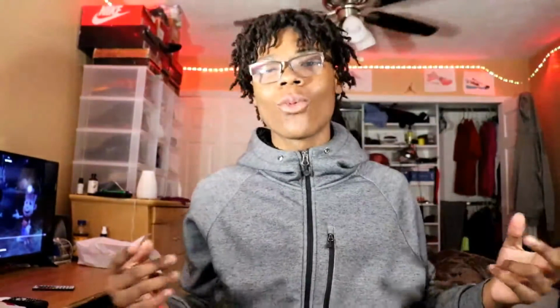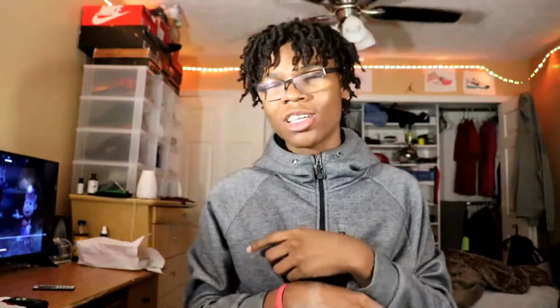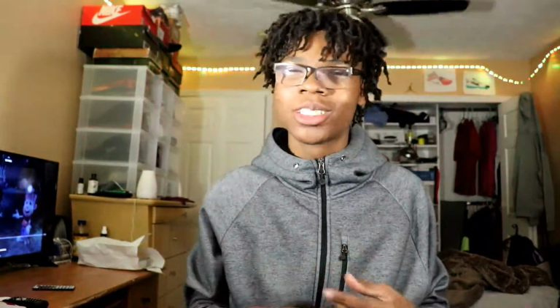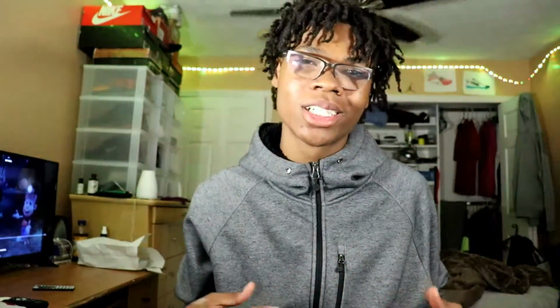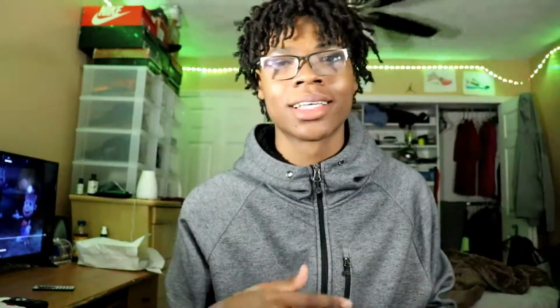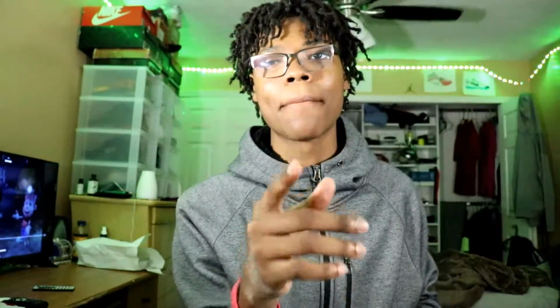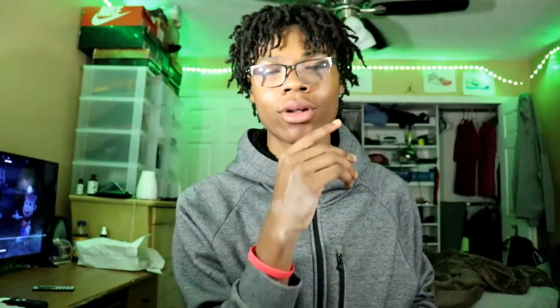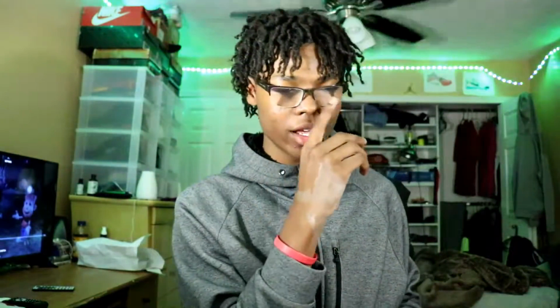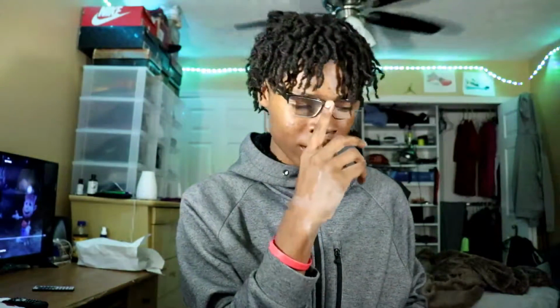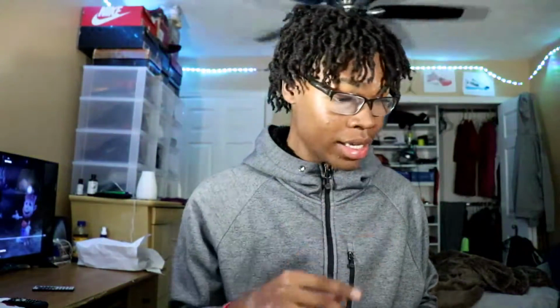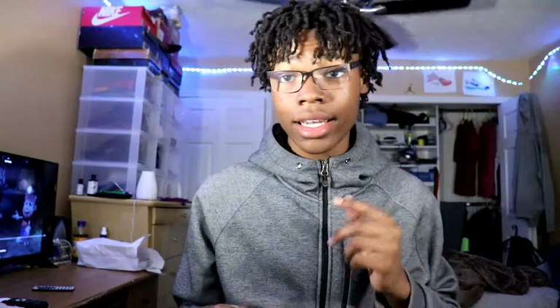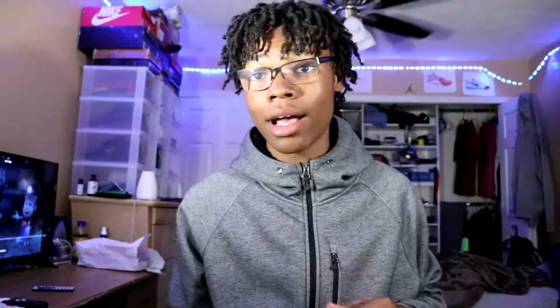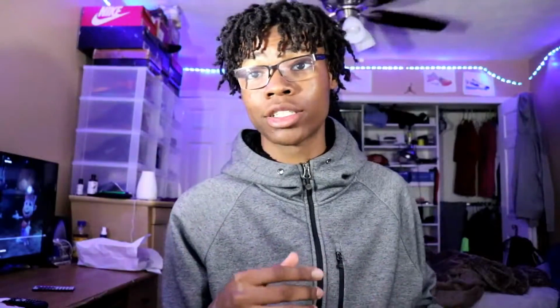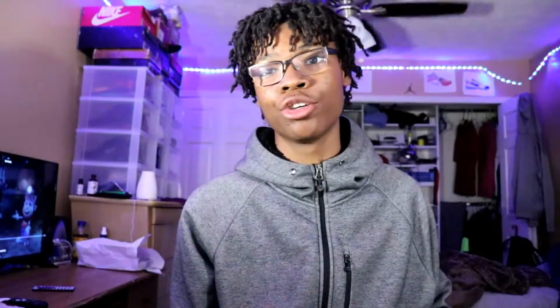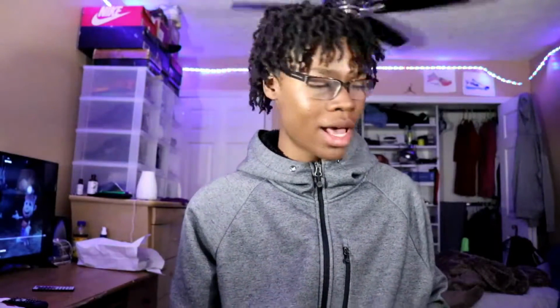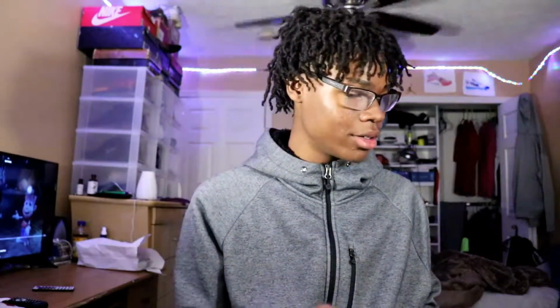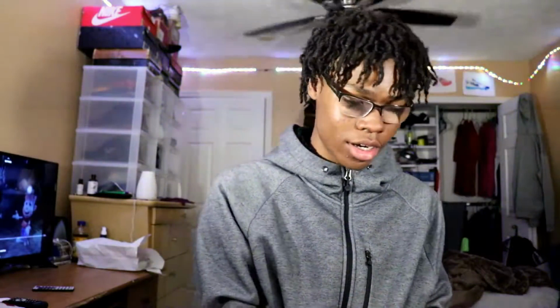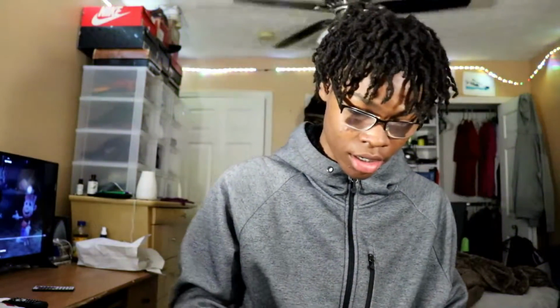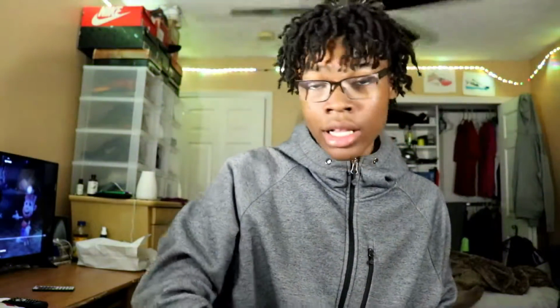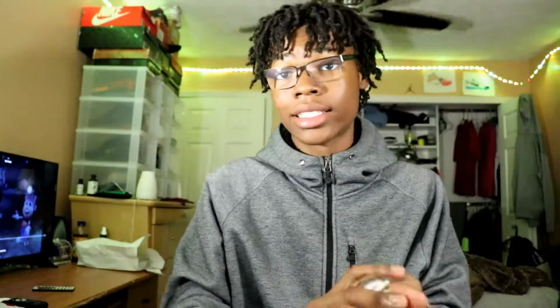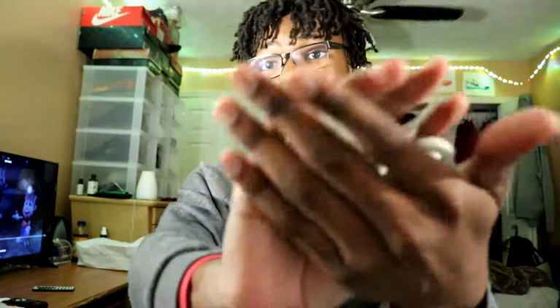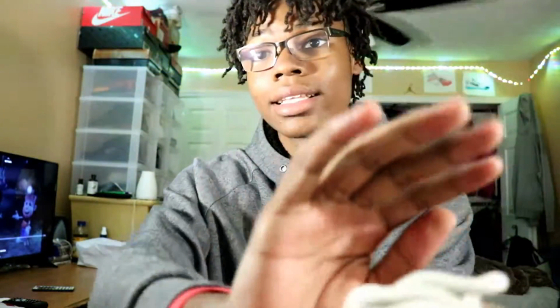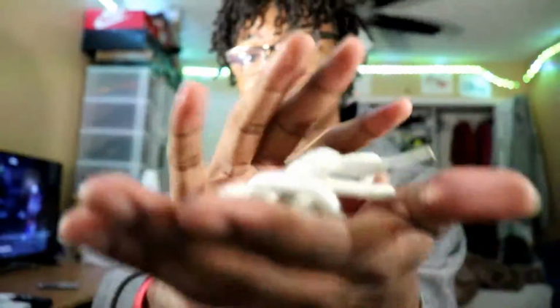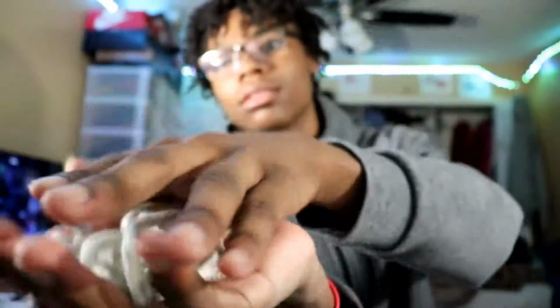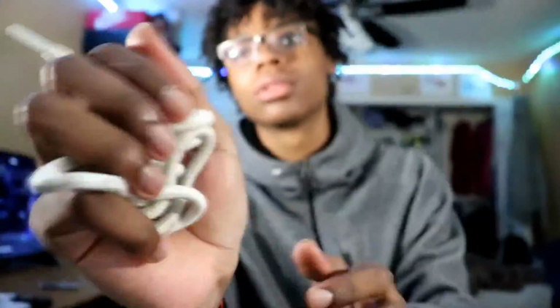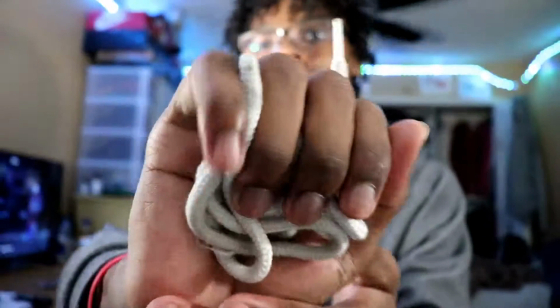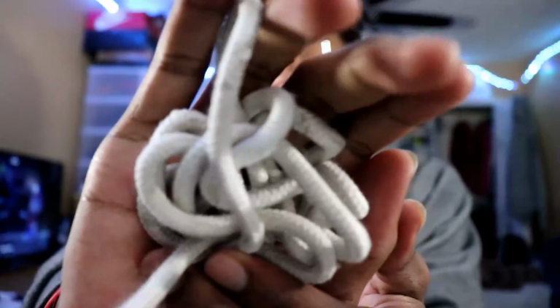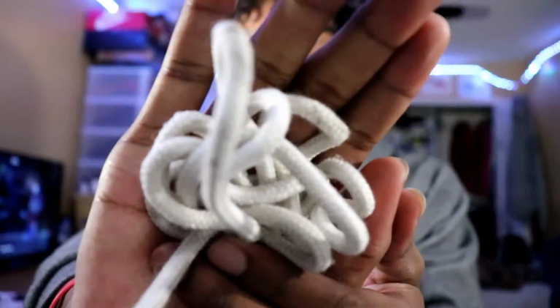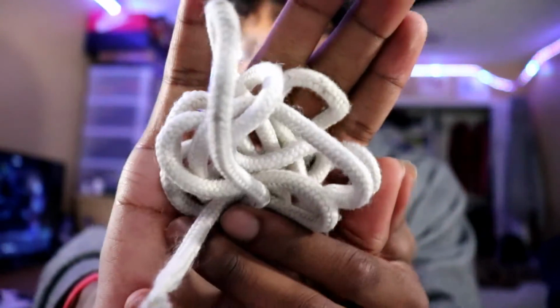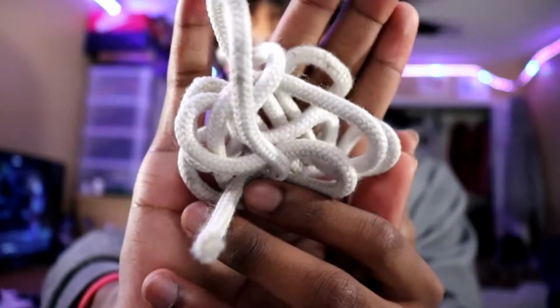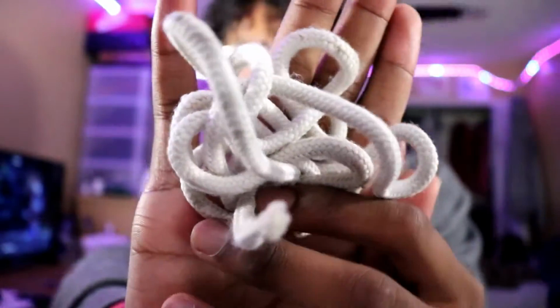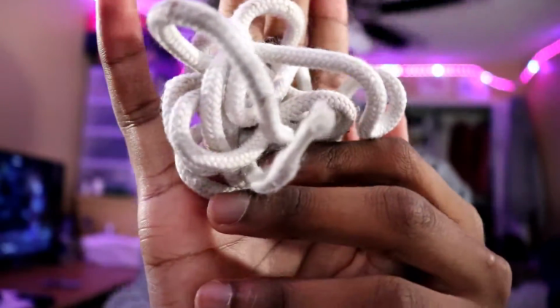What's up YouTube, it's your boy. Today I'm about to show you how to turn laces that look like these — dirty white laces — to look like these. So let's go.